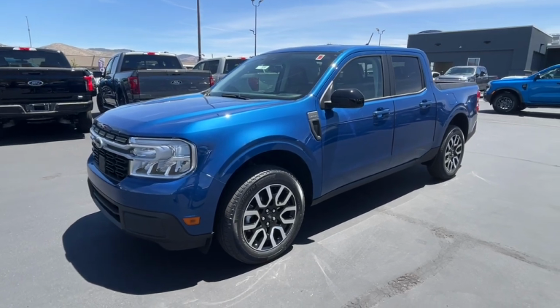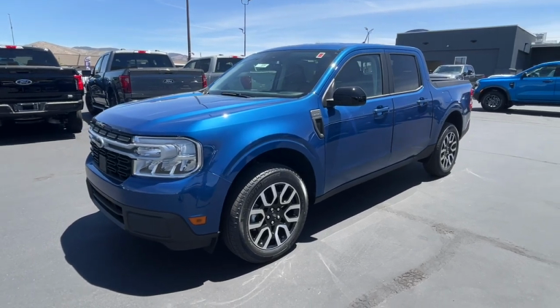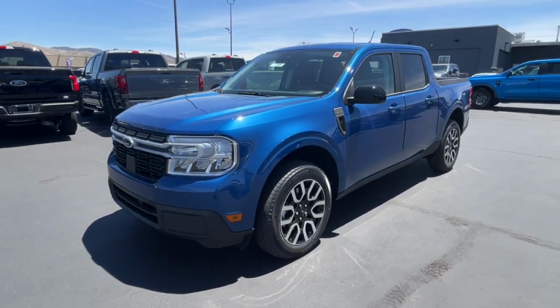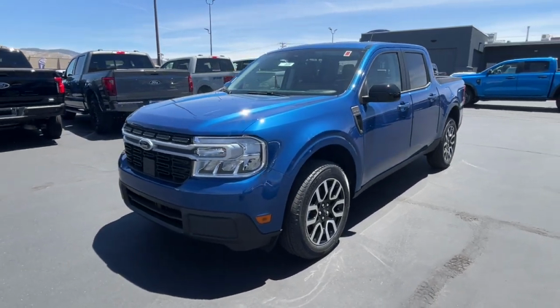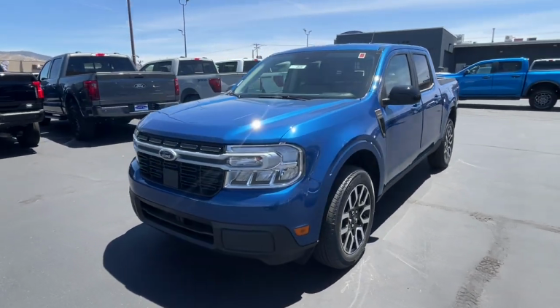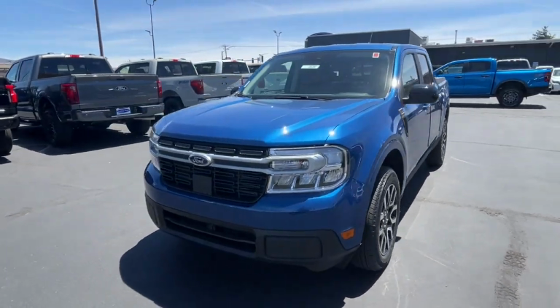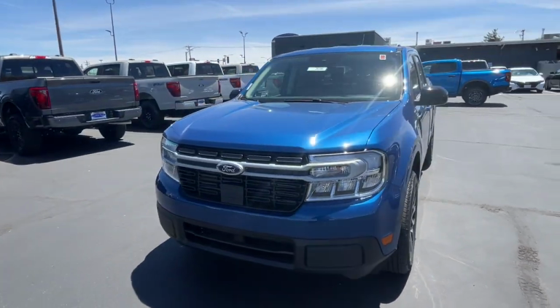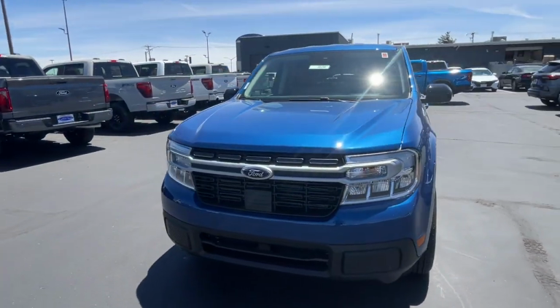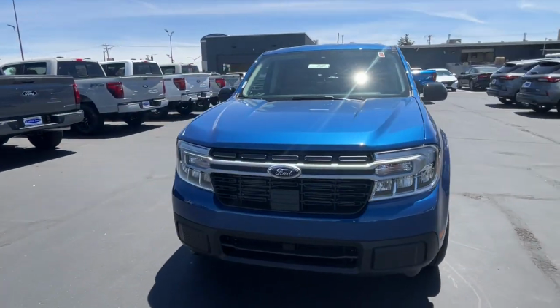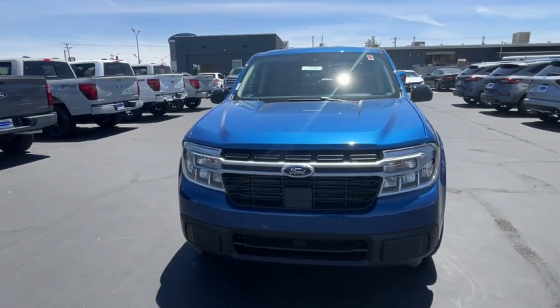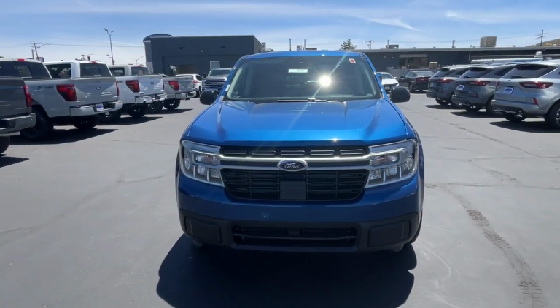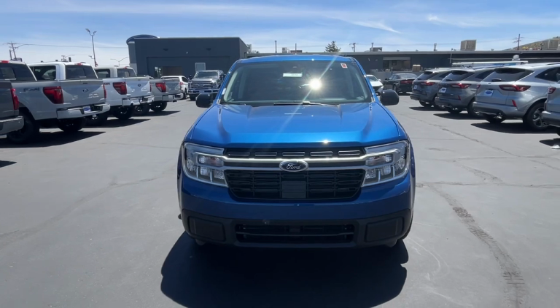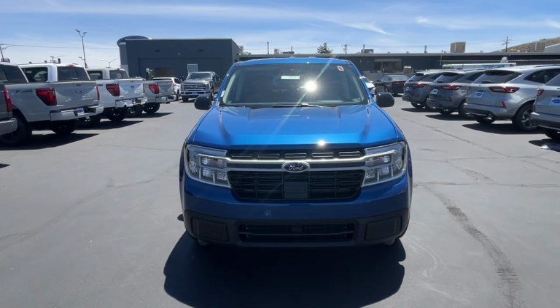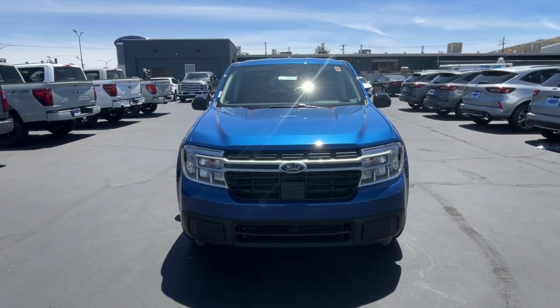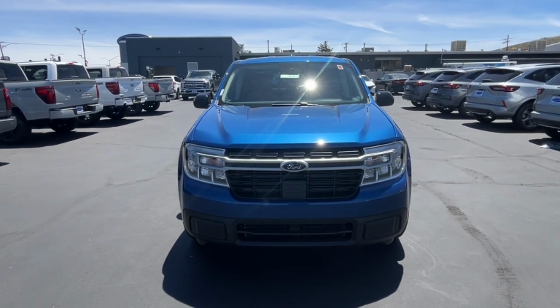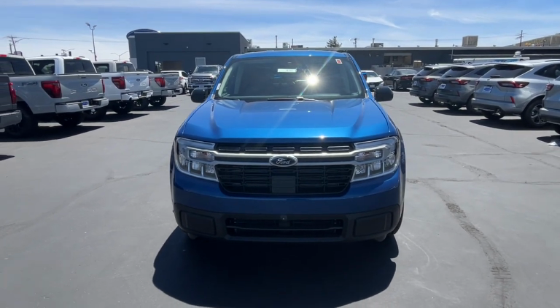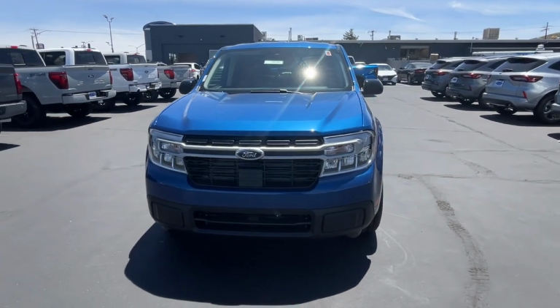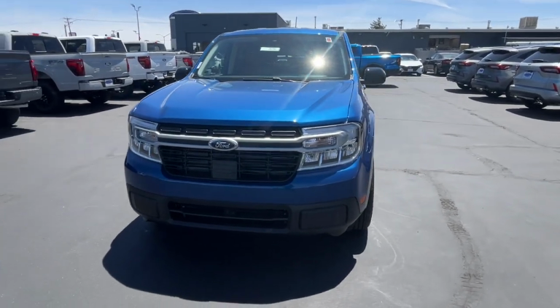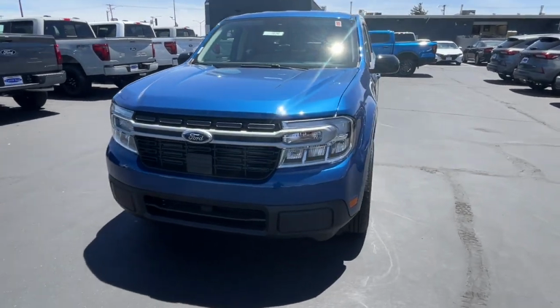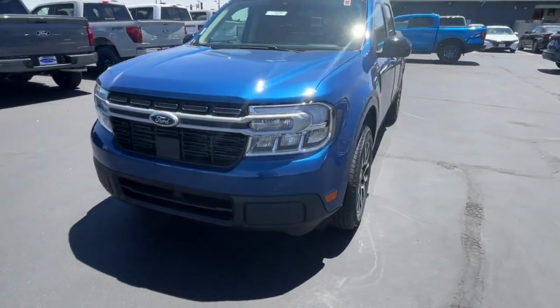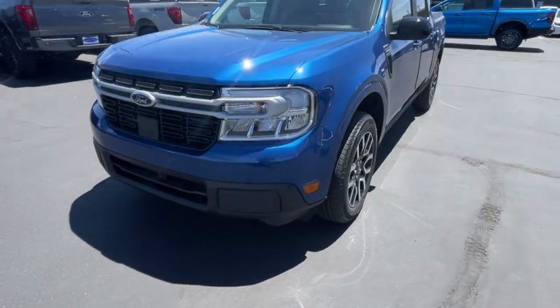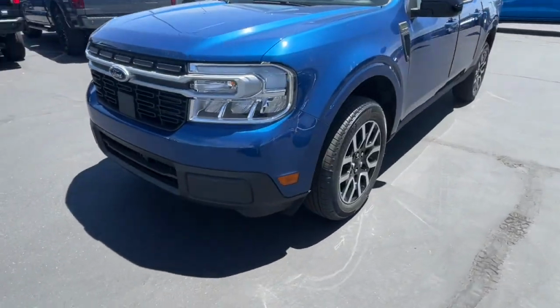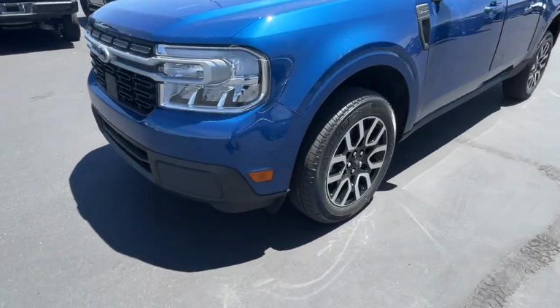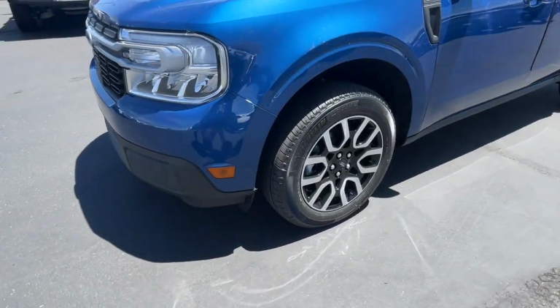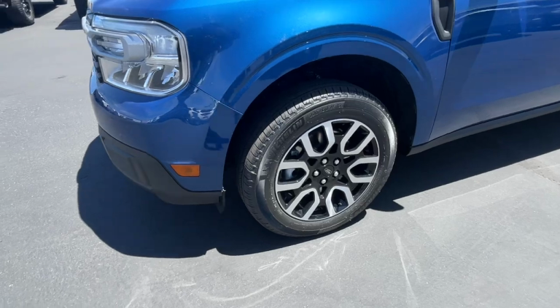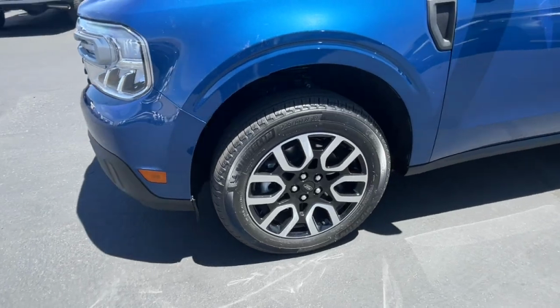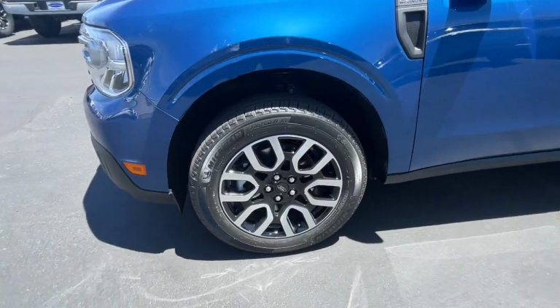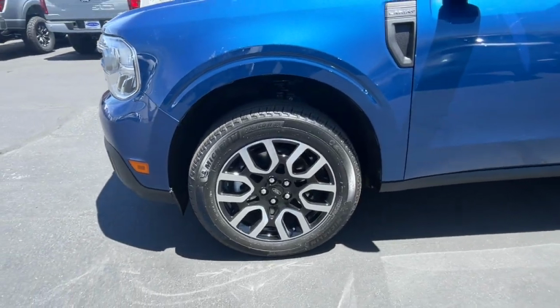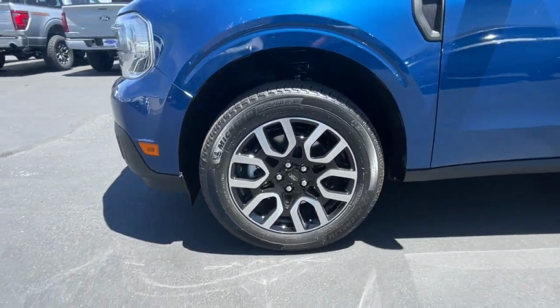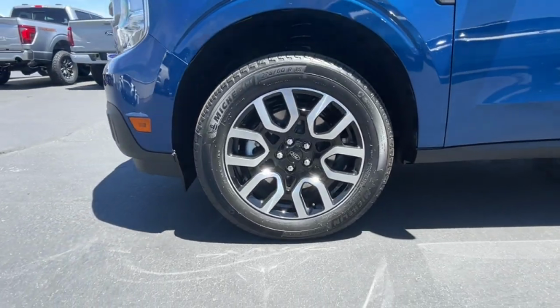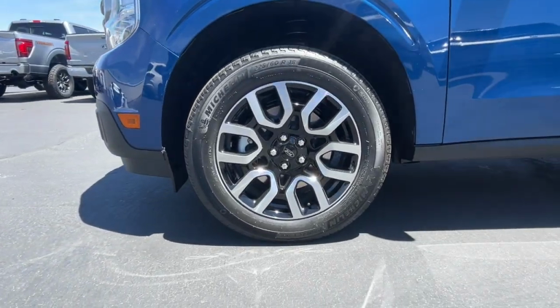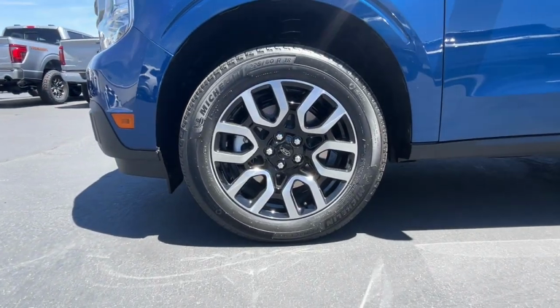Navigation system, bed liner — practical capability meets everyday comfort and convenience in this well-designed Maverick. See for yourself when you take it out for a test drive. Our professional staff looks forward to giving you excellent service.